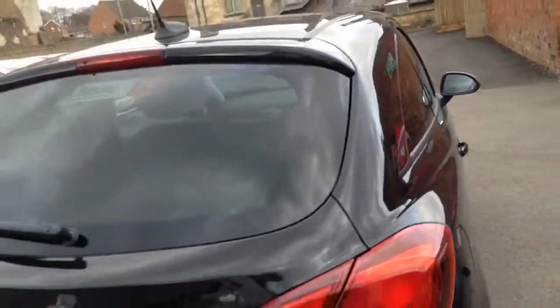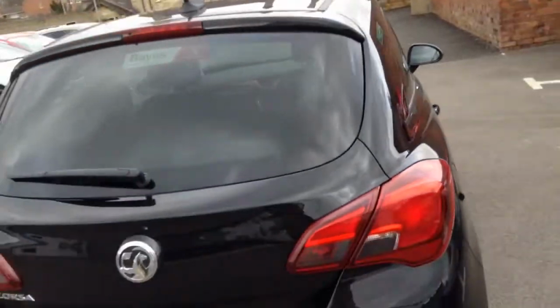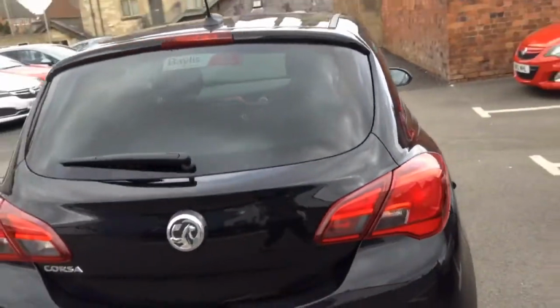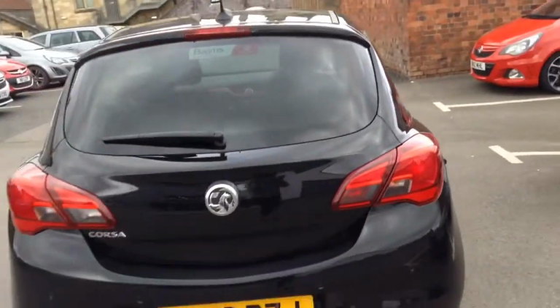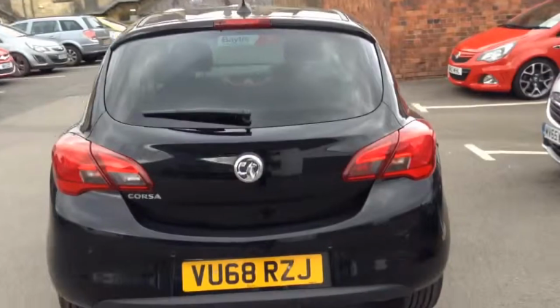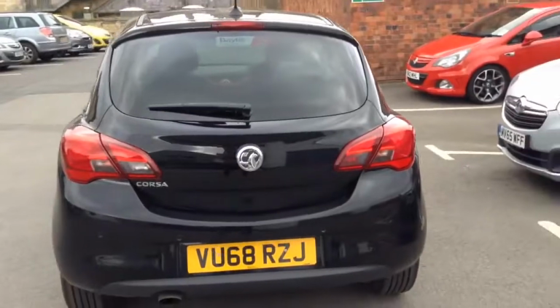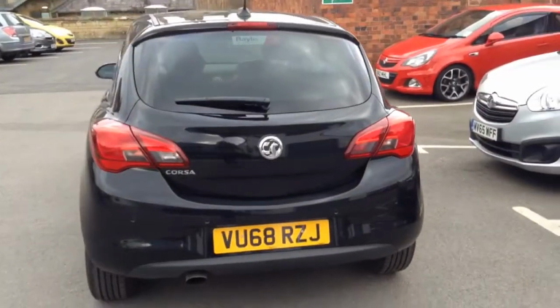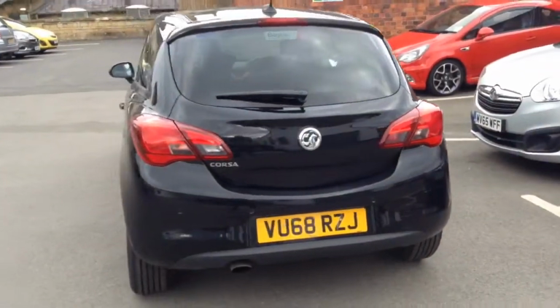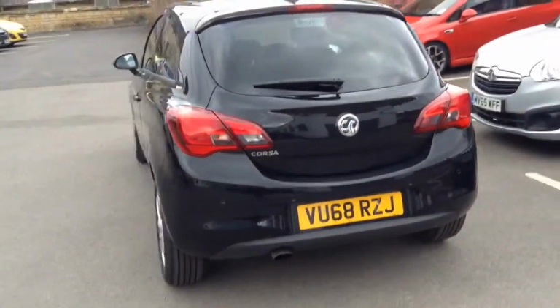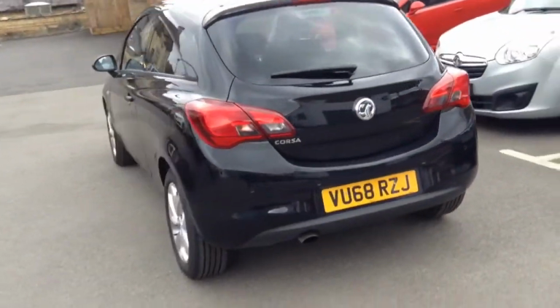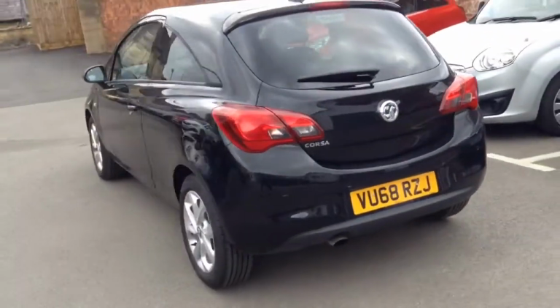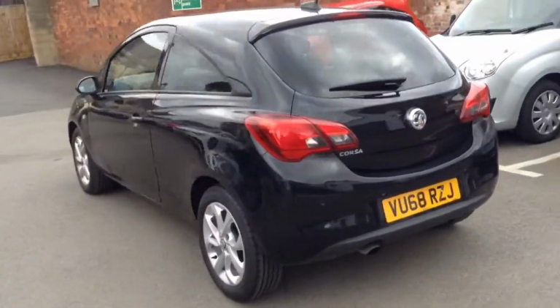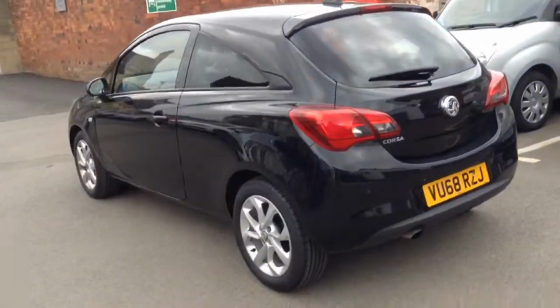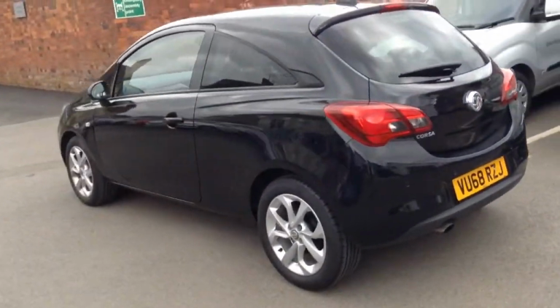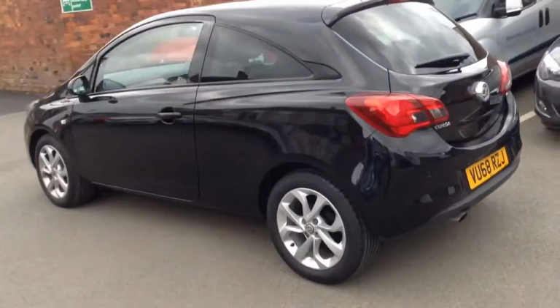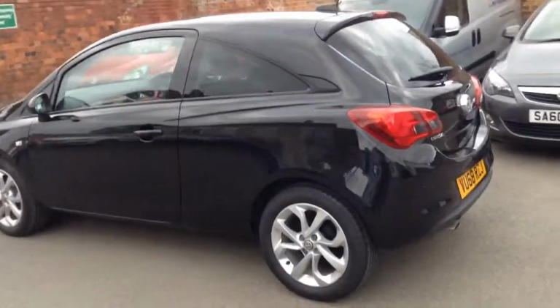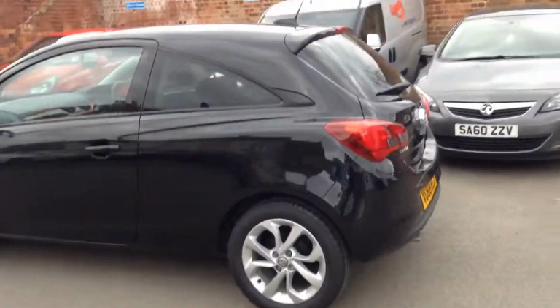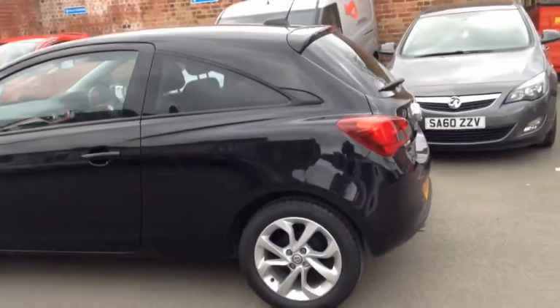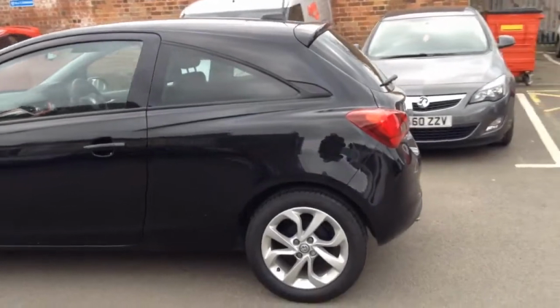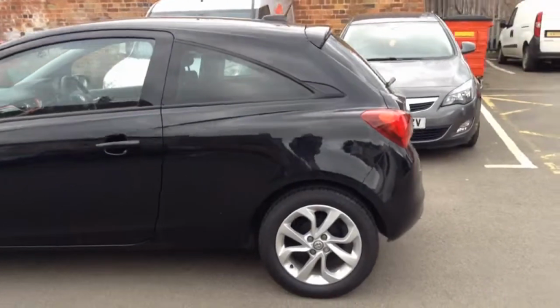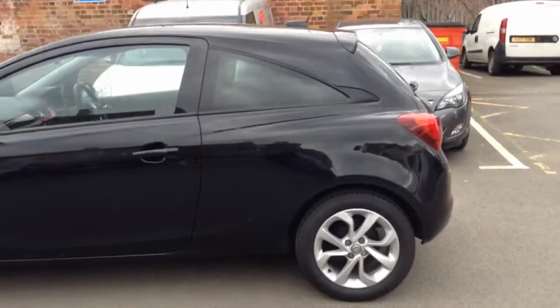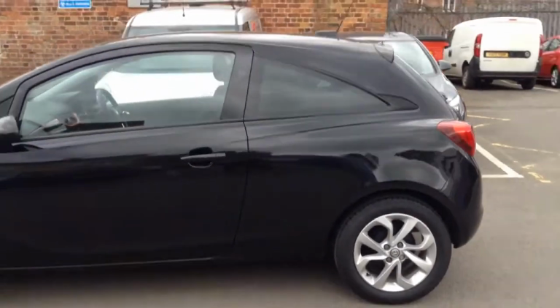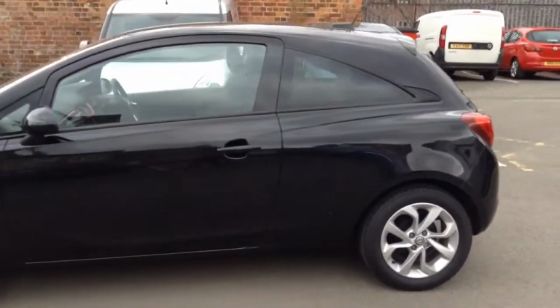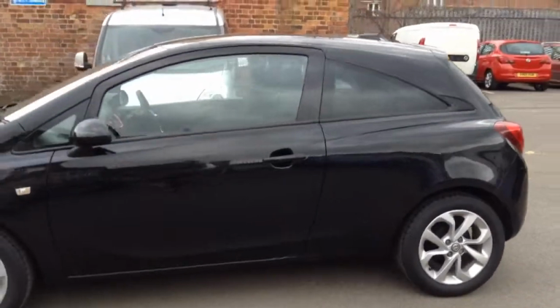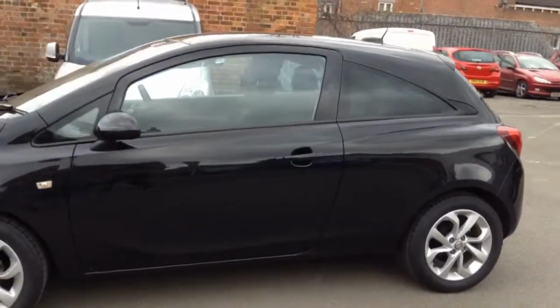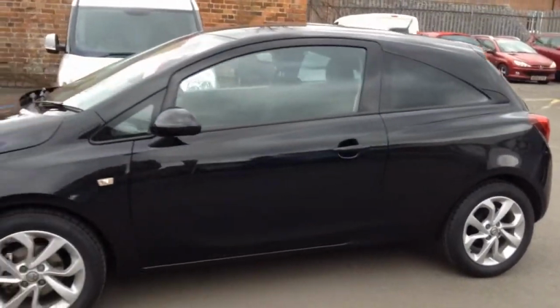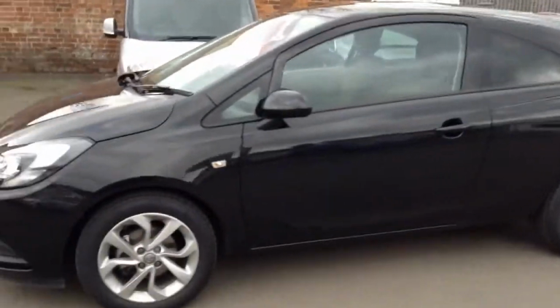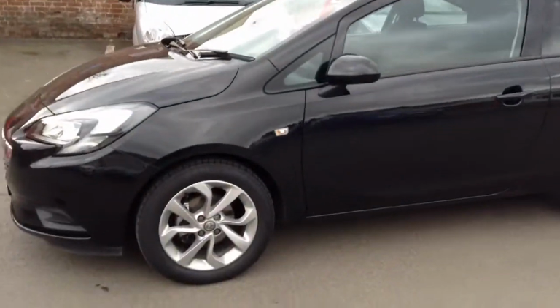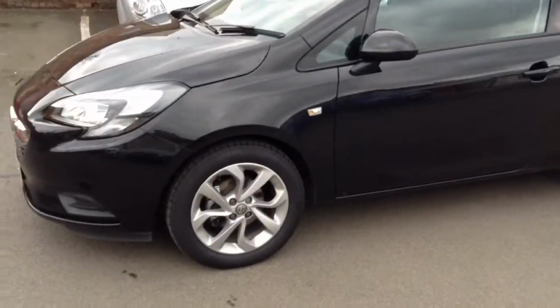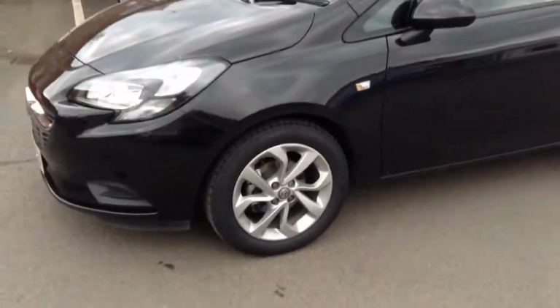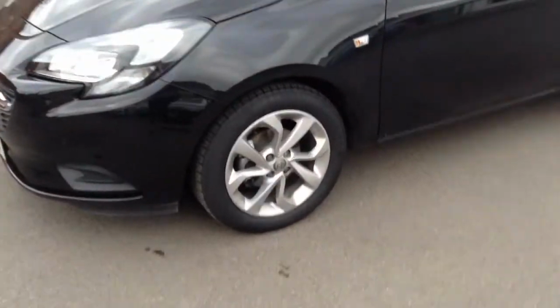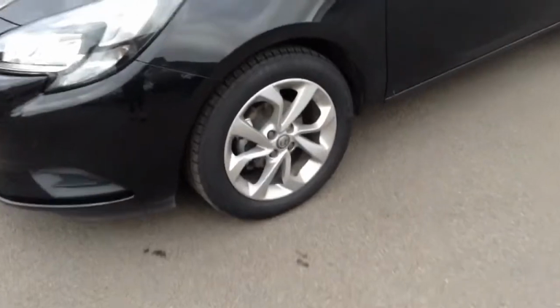As we move around to the passenger side of the car, we can see it comes with front and rear parking sensors, full body colour, as well as stunning 16-inch four twin spoke silver alloy wheels.